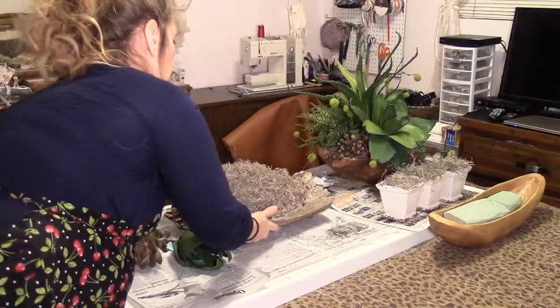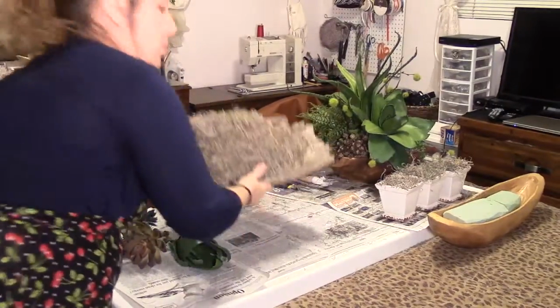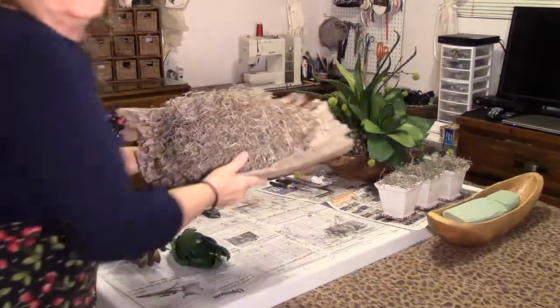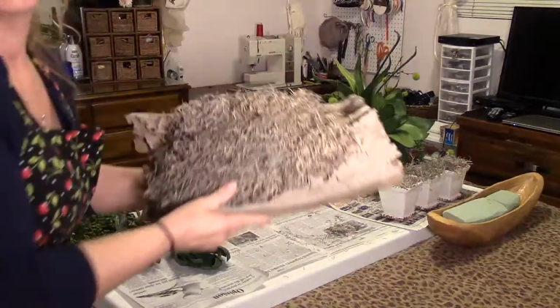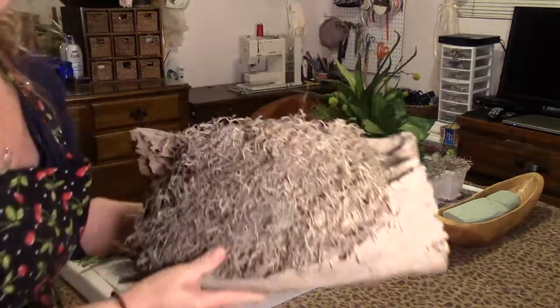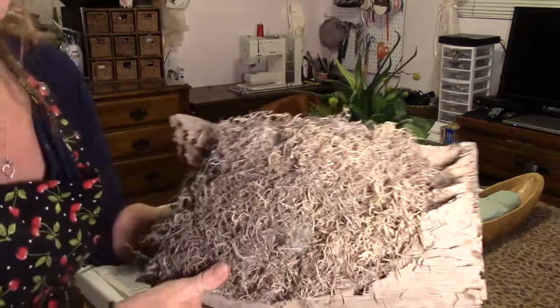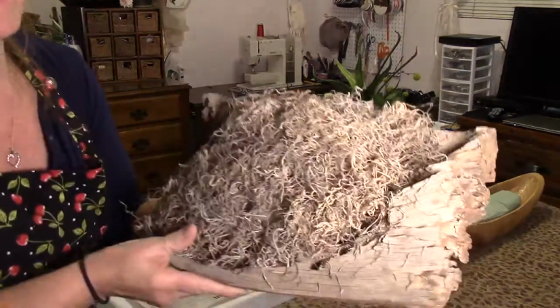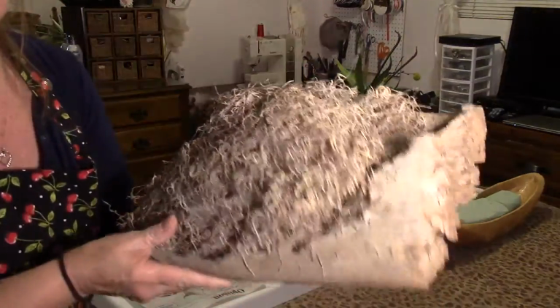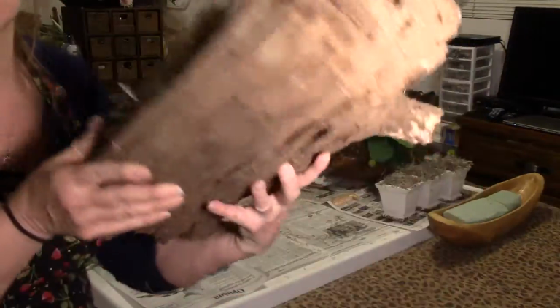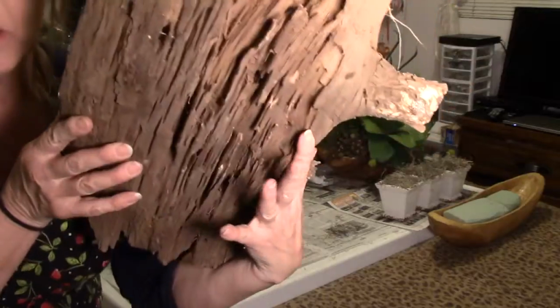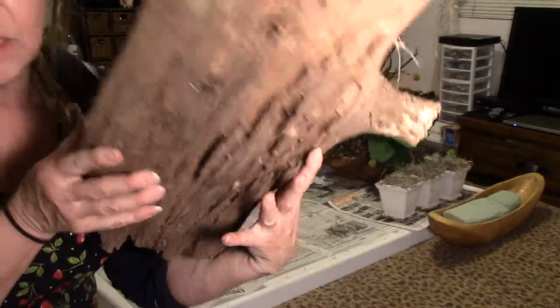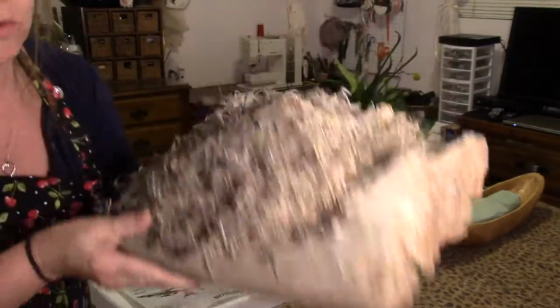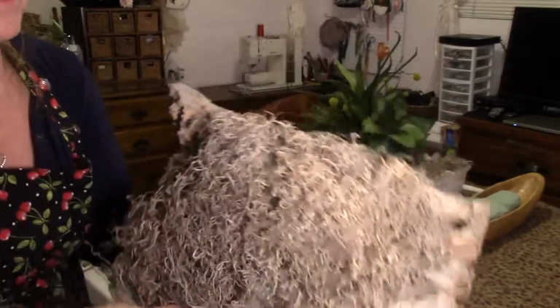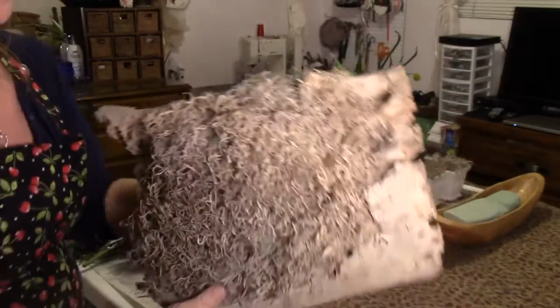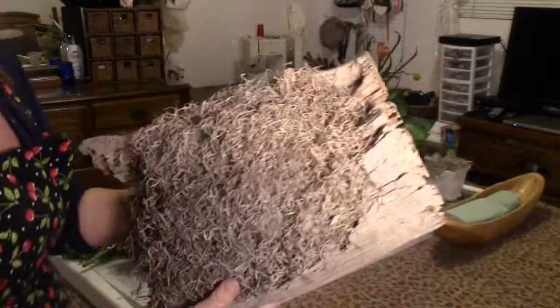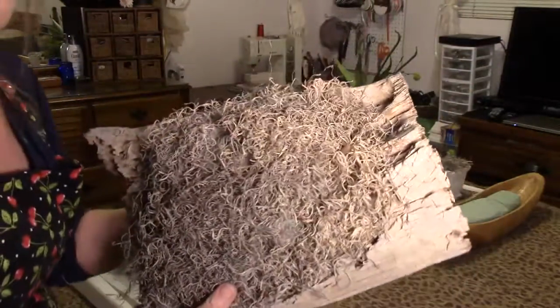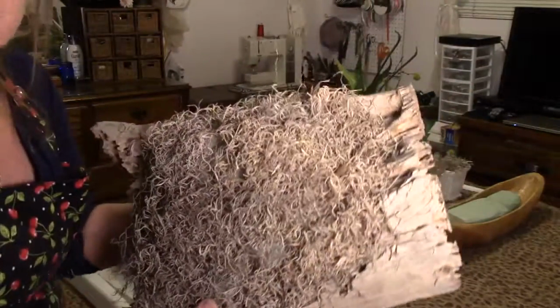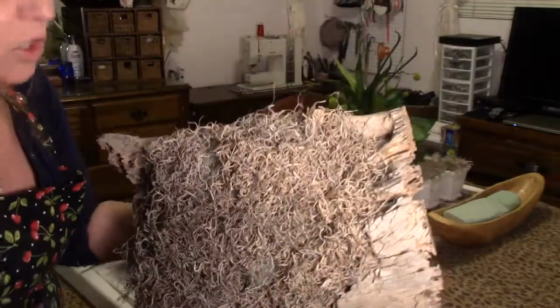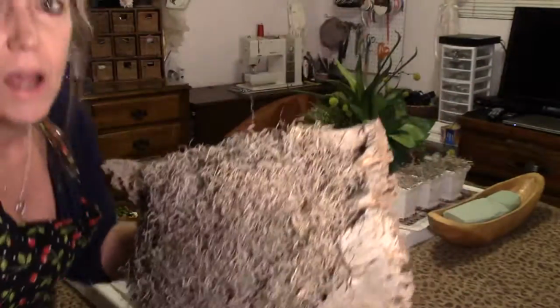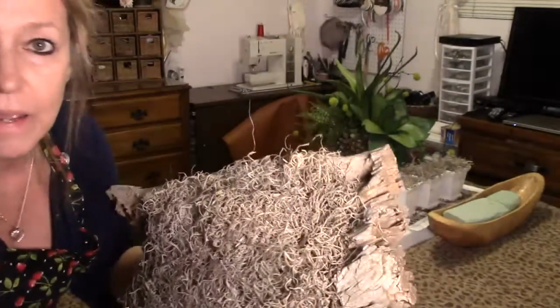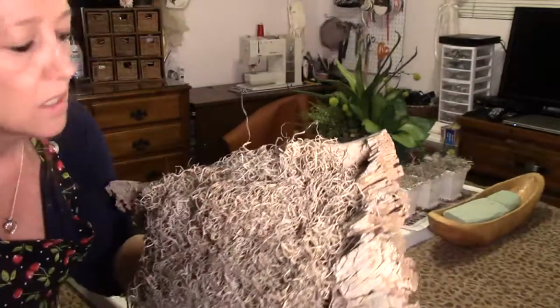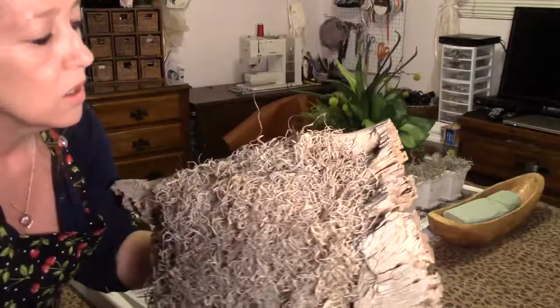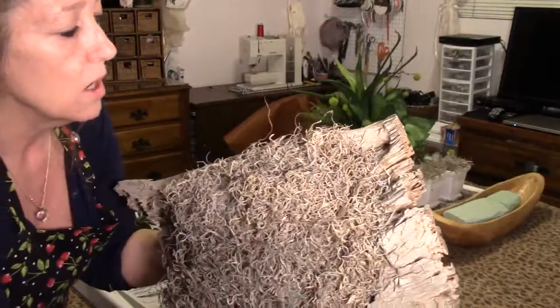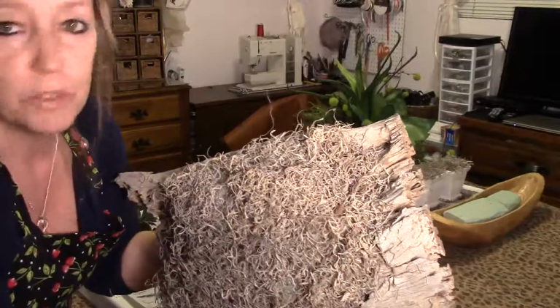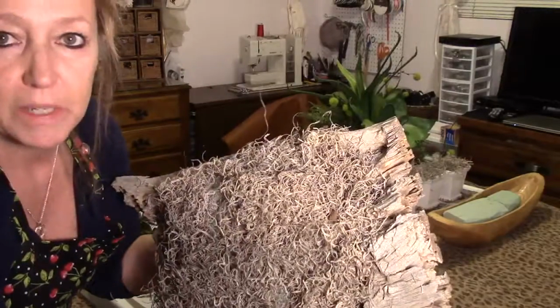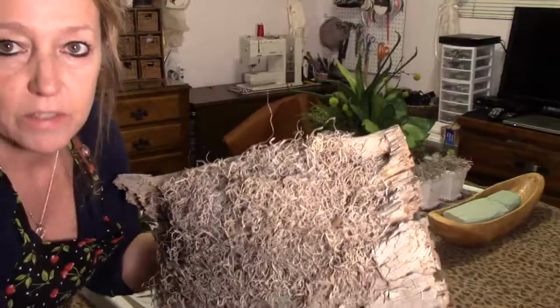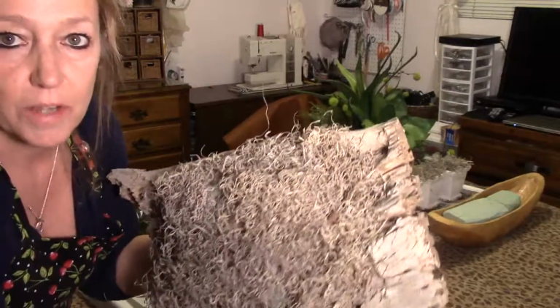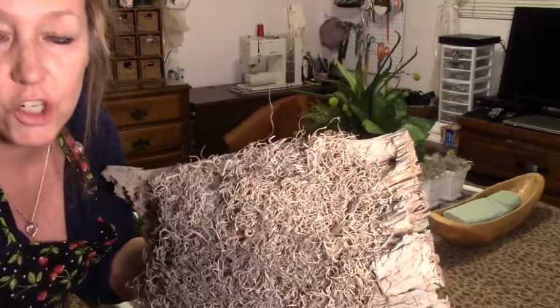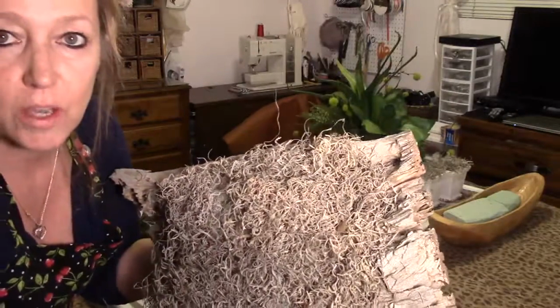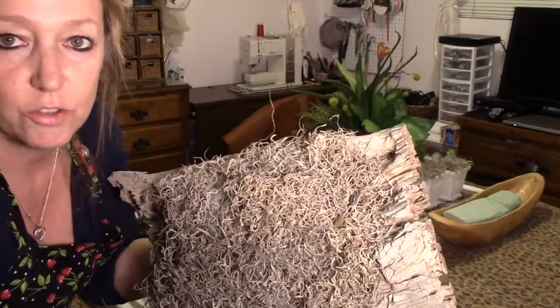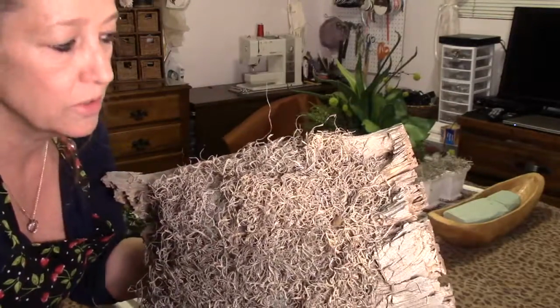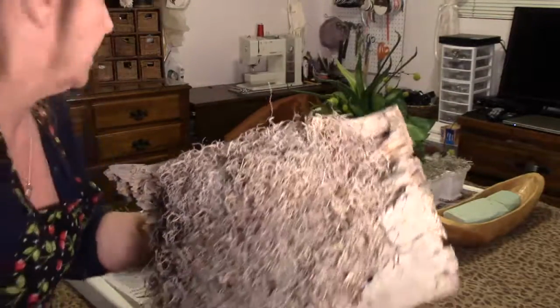I'm going to do this succulent arrangement out of this log. This was a log that I found out in the woods that was hollowed out in my other video. I put foam in it and moss, so now I'm going to show you how to do the succulents in it.